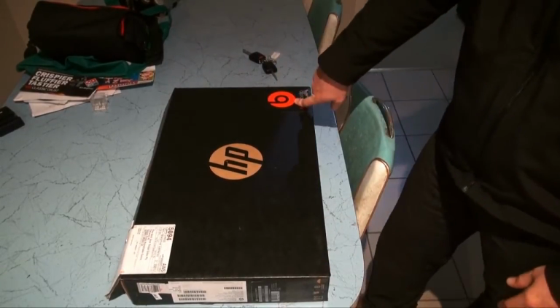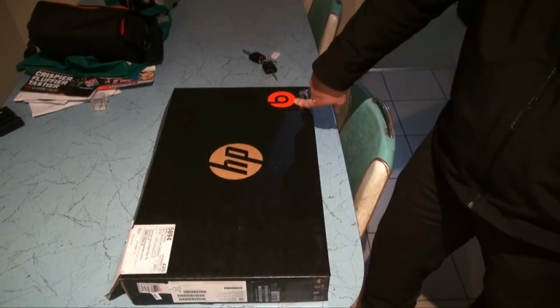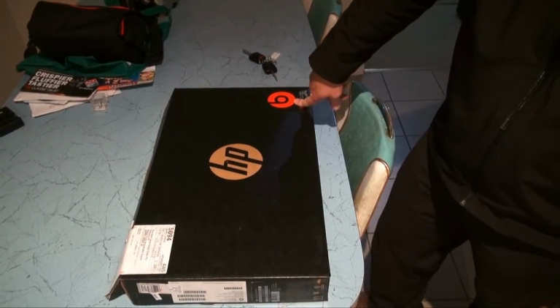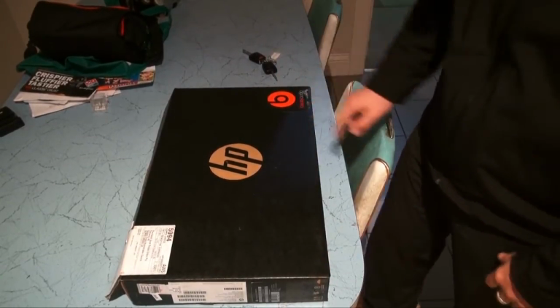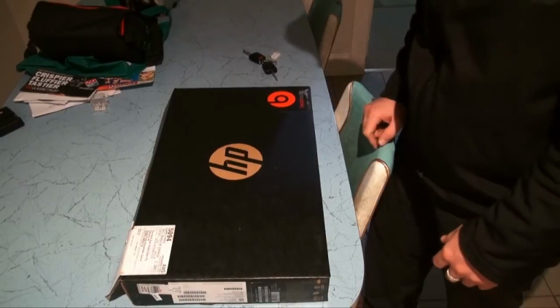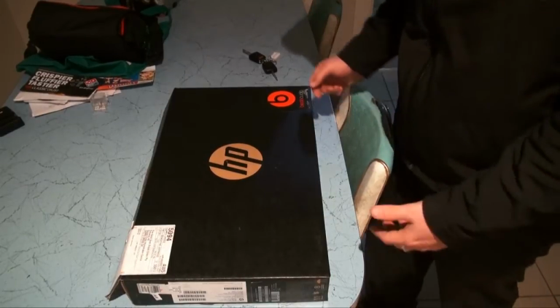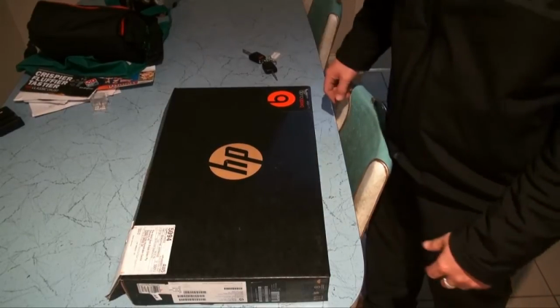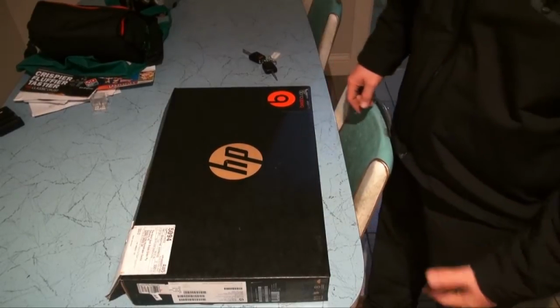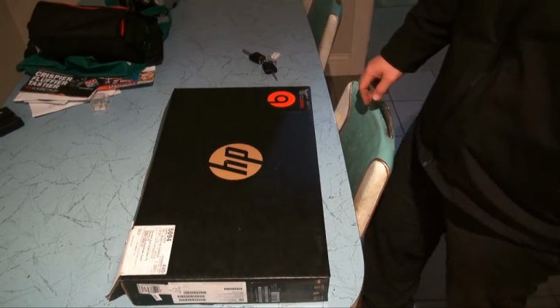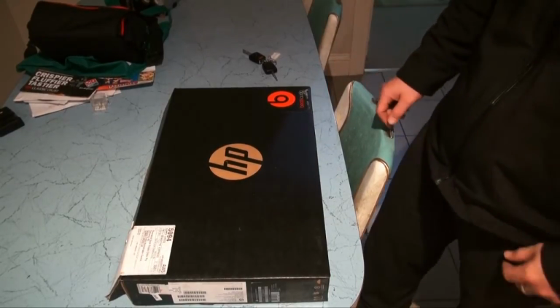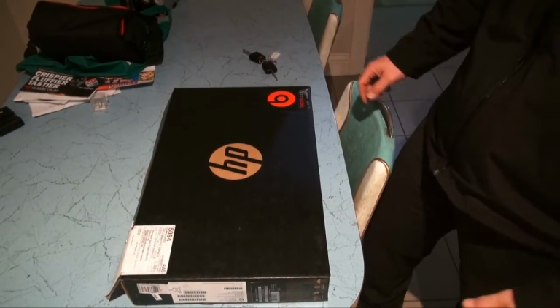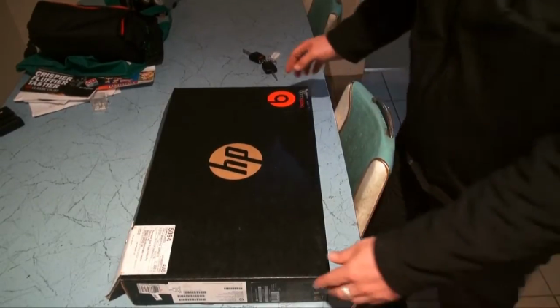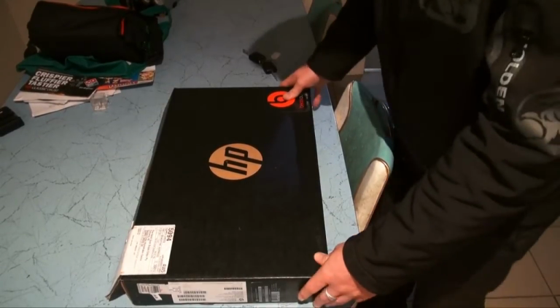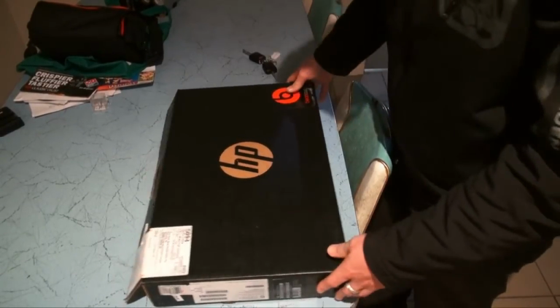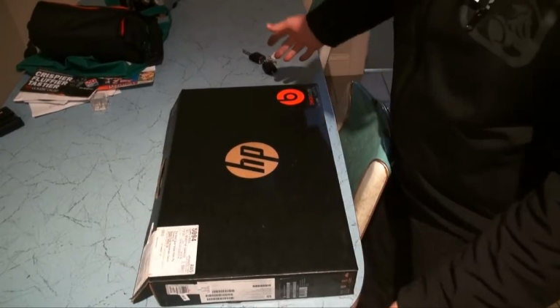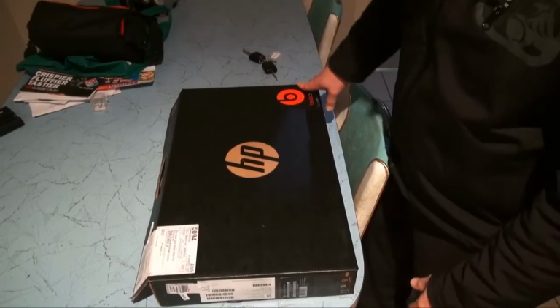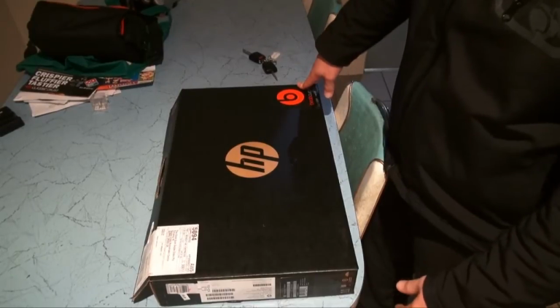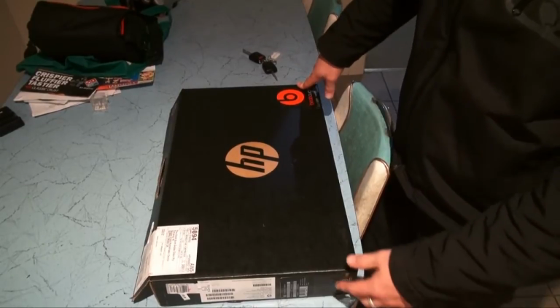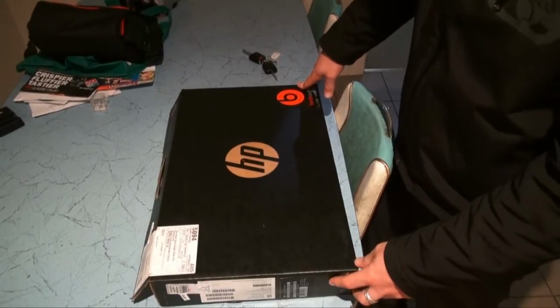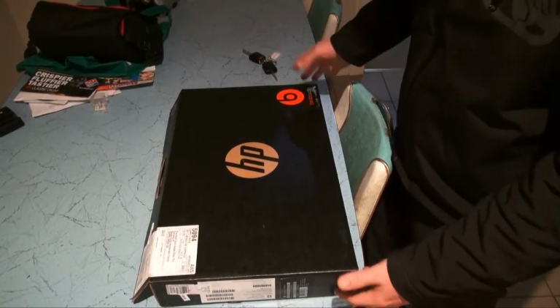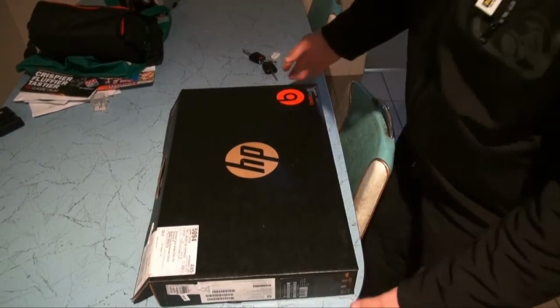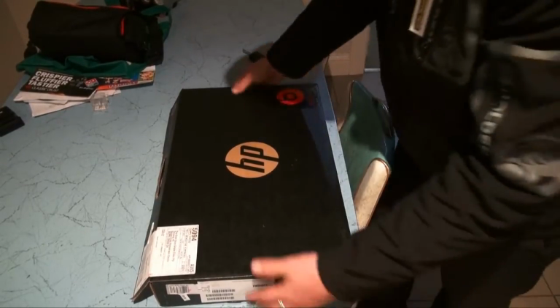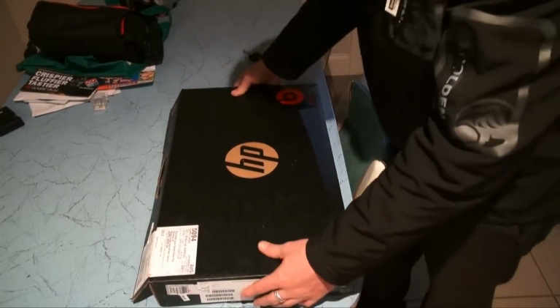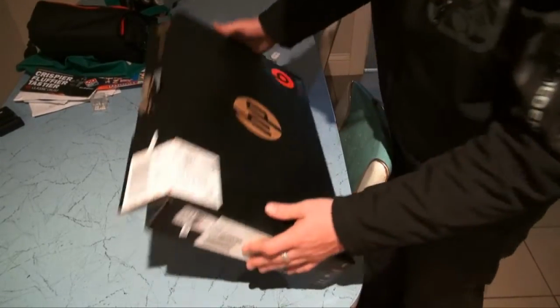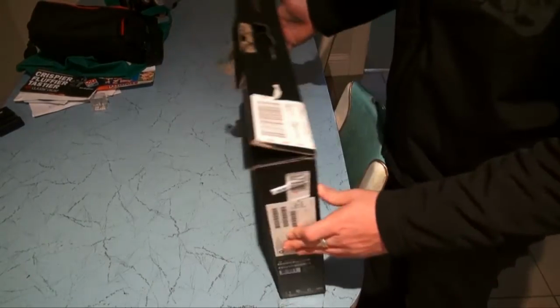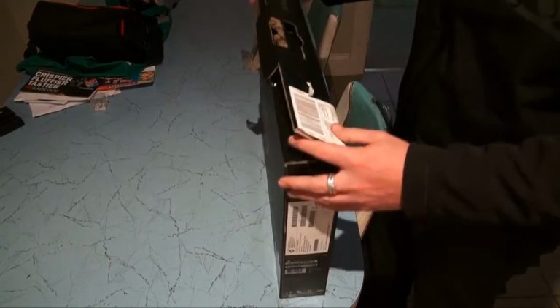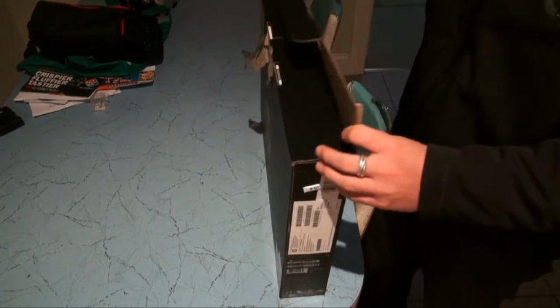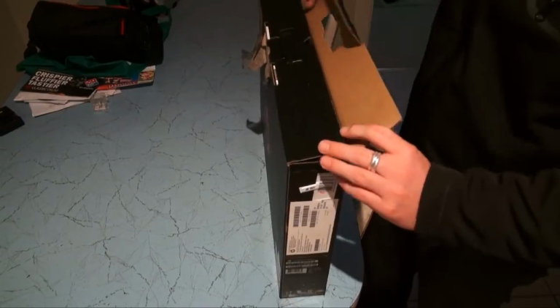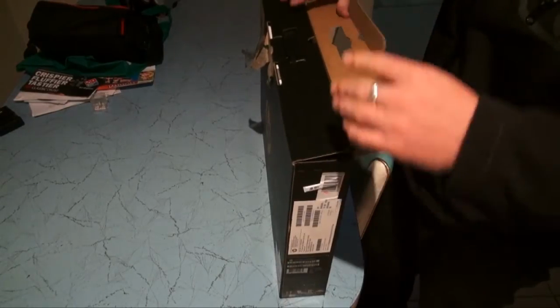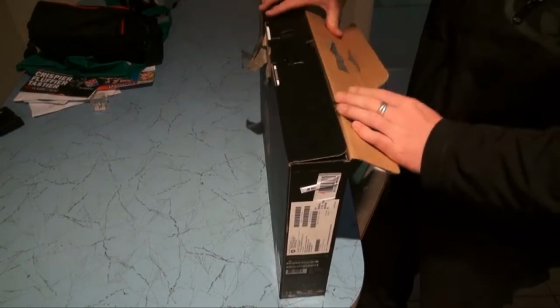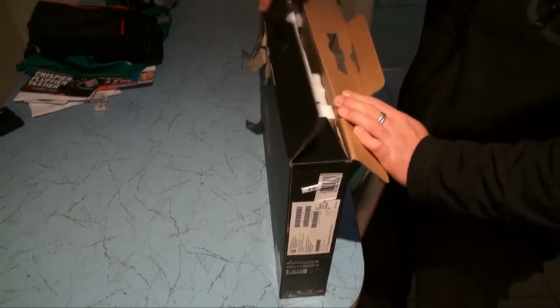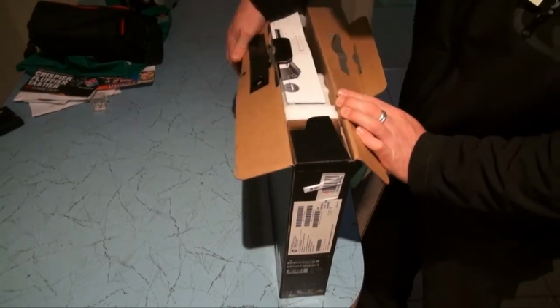First thing you notice is the Beats Audio branding on the box — that's obviously the same as Beats by Dre, the headphone company. Not really my kind of thing; I think they're a bit overpriced. But it's always good to have nice onboard audio because I do a bit of sound production as well.